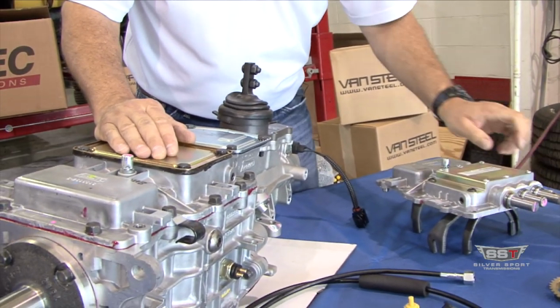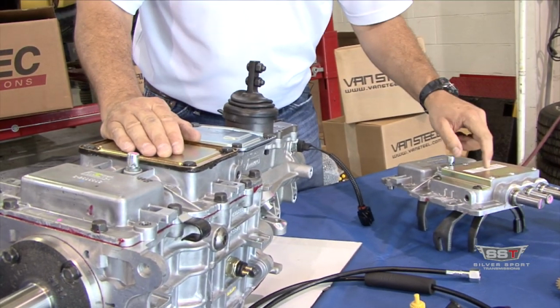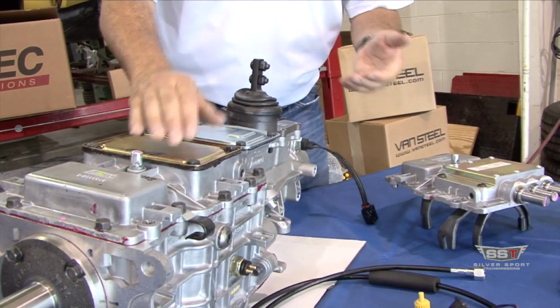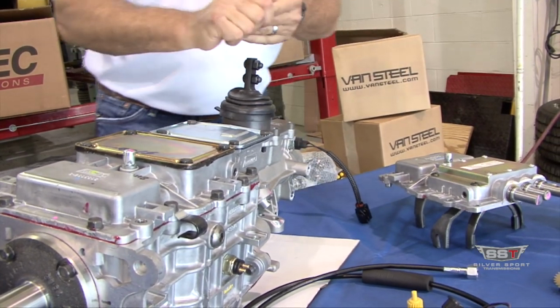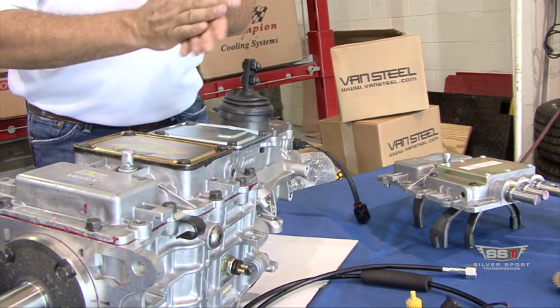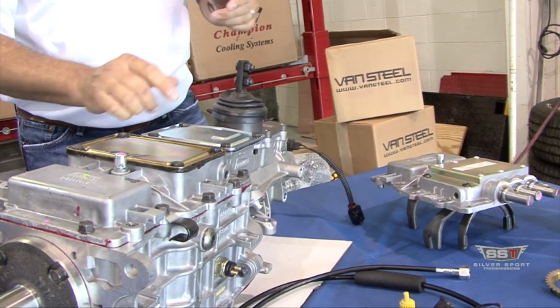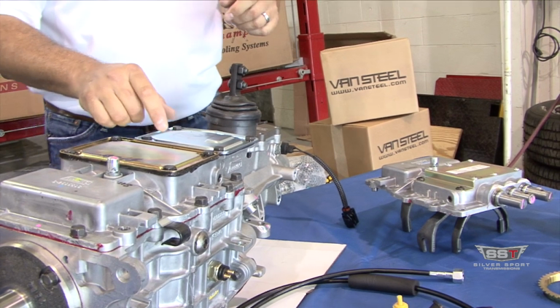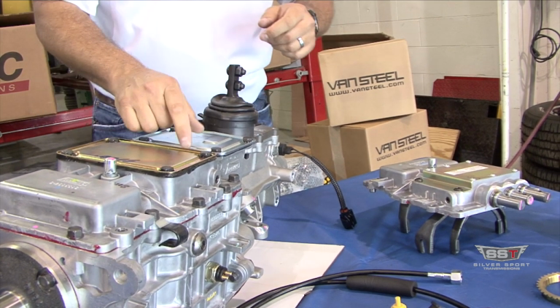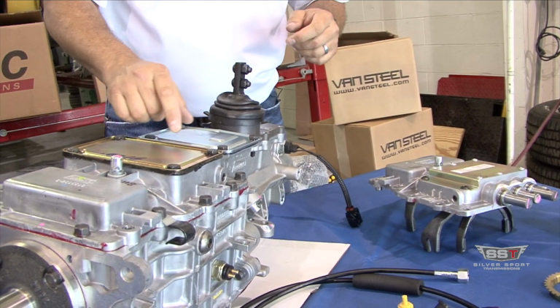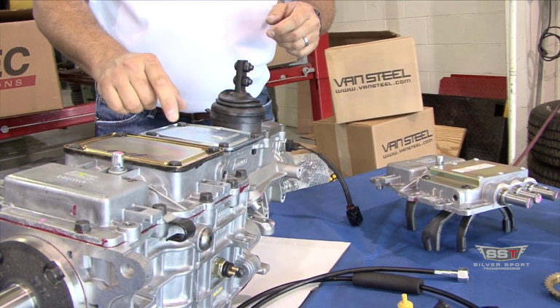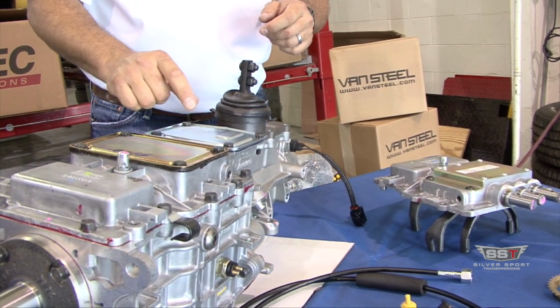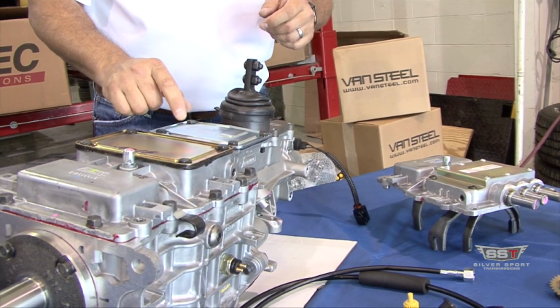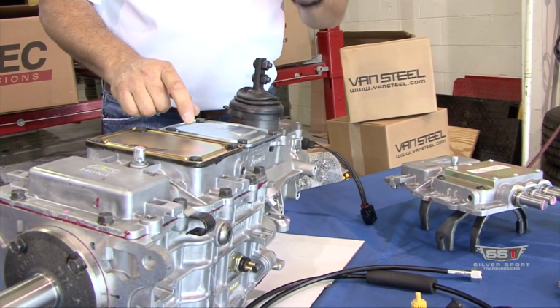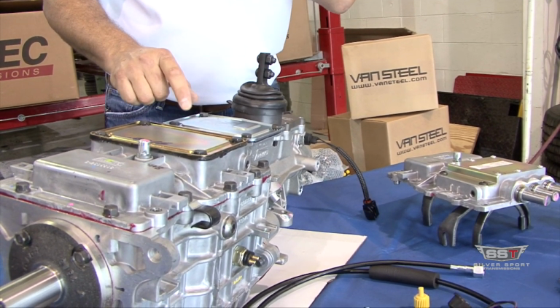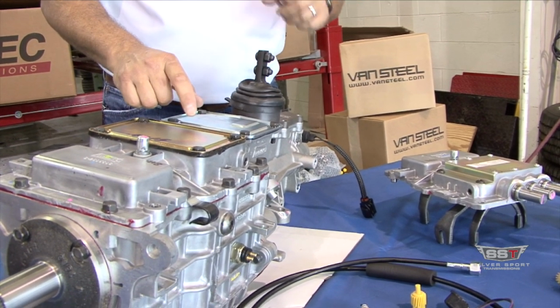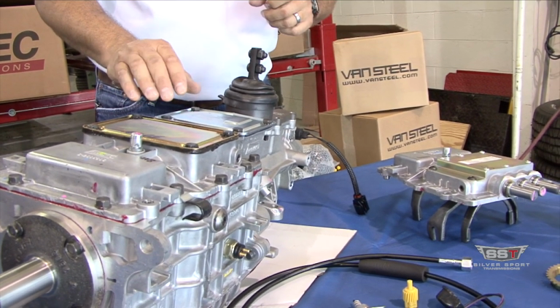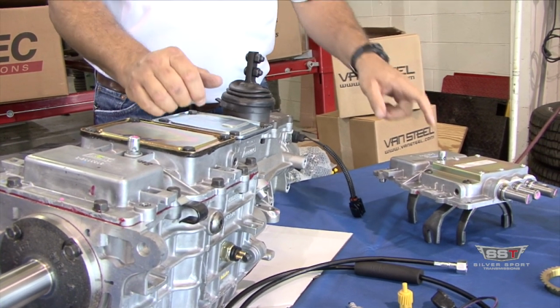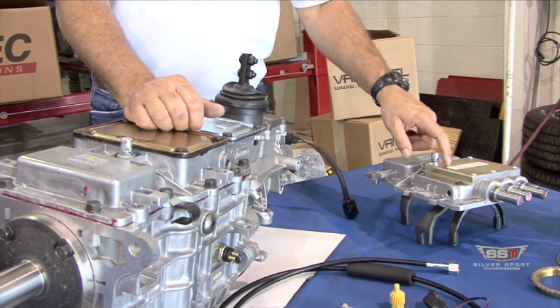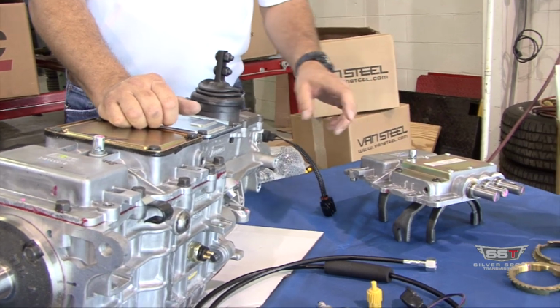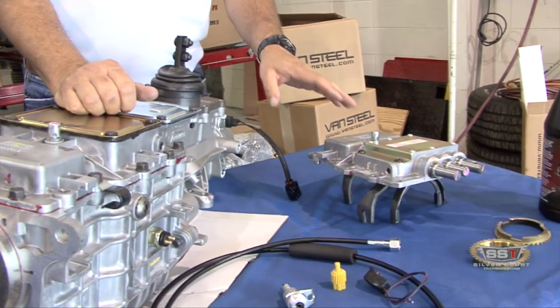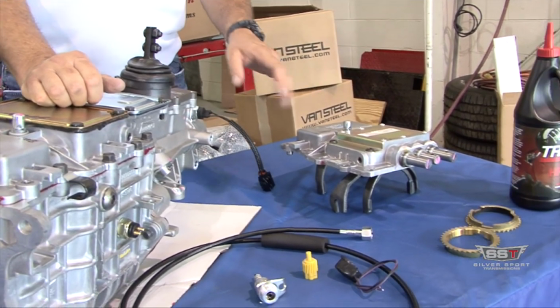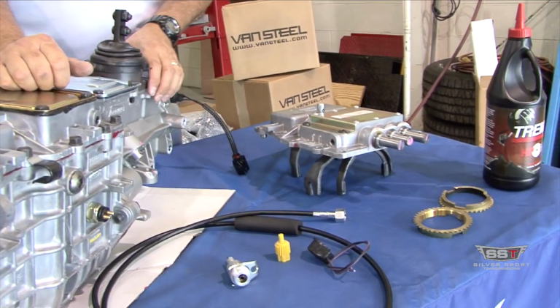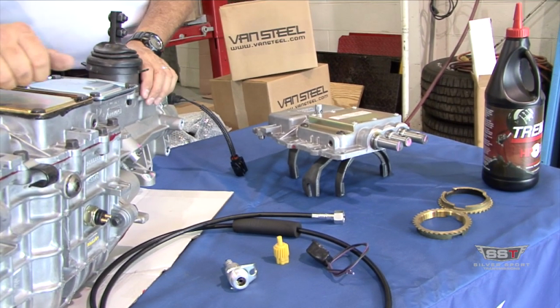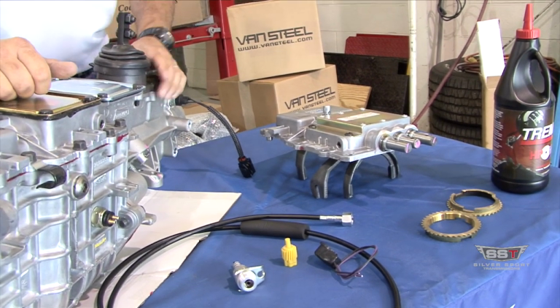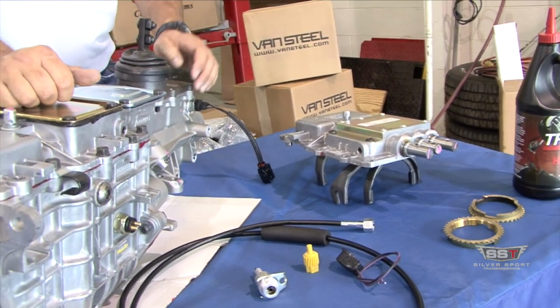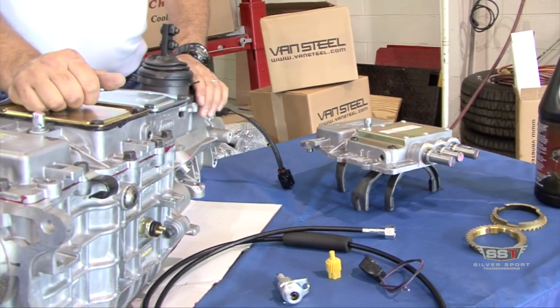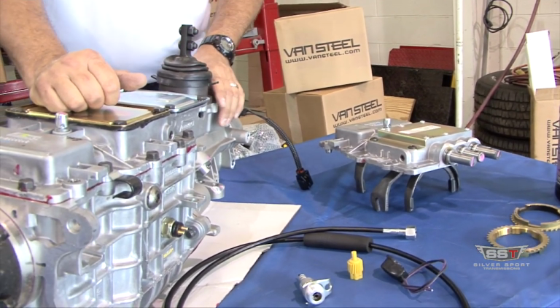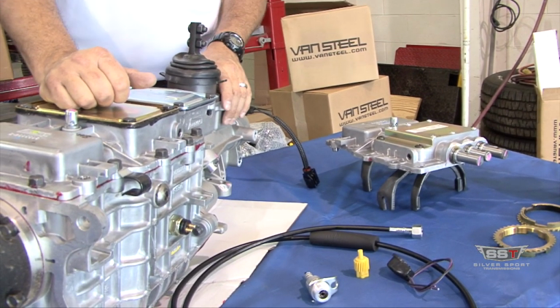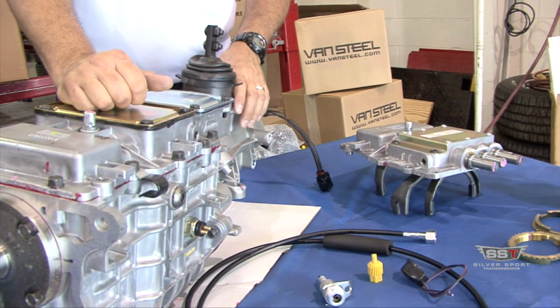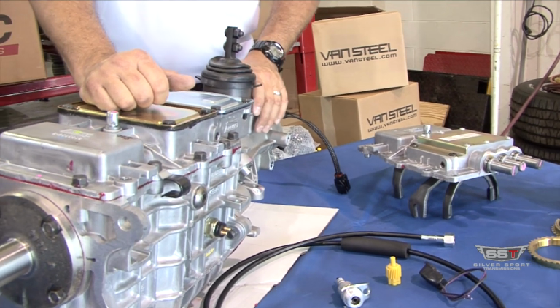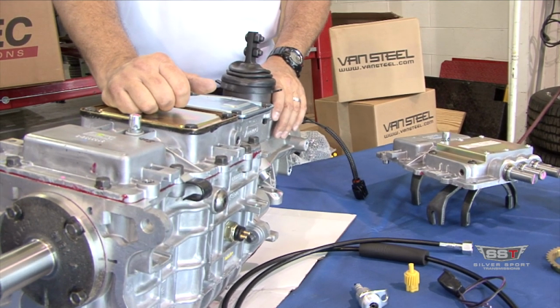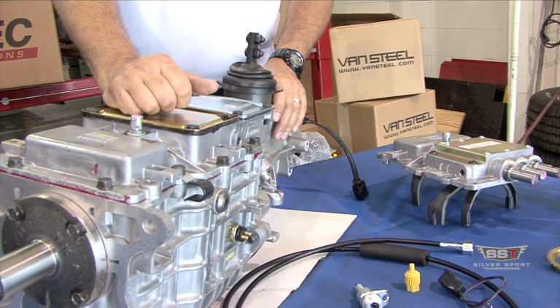When we machine these, we do disassemble the transmission. These go through a CNC Haas machine to do the machining. All the metal chips and everything are cleaned out and it goes back together nice and clean, so you won't find any kind of metal chips in your transmission.